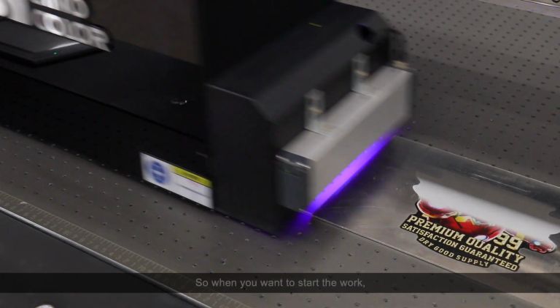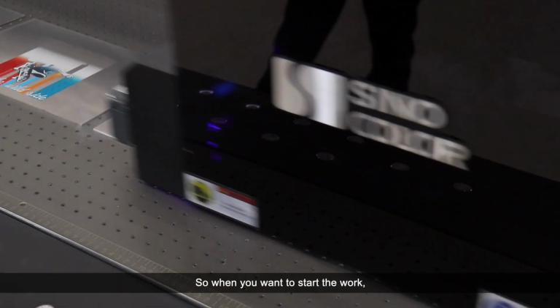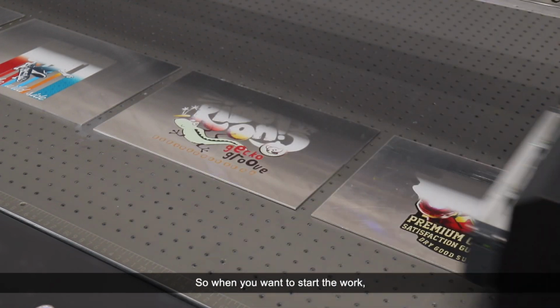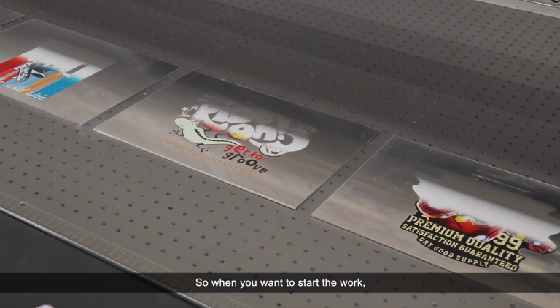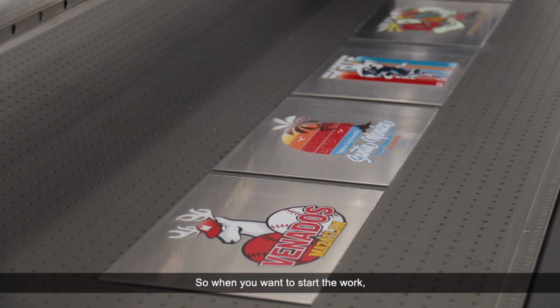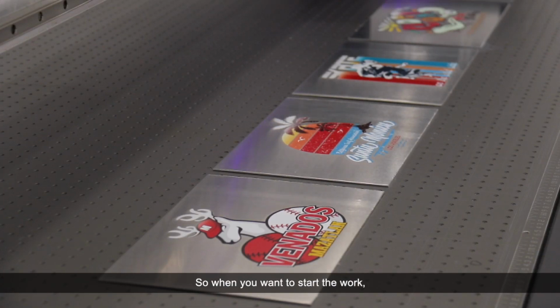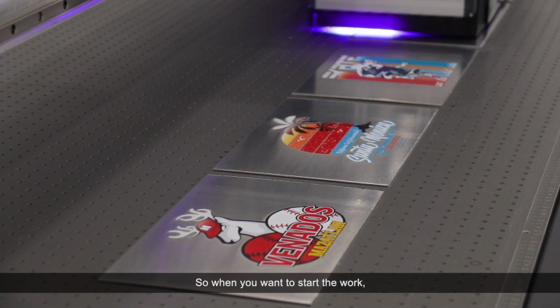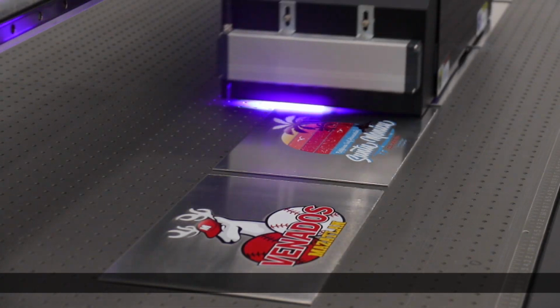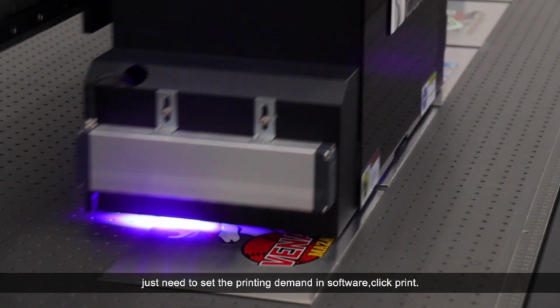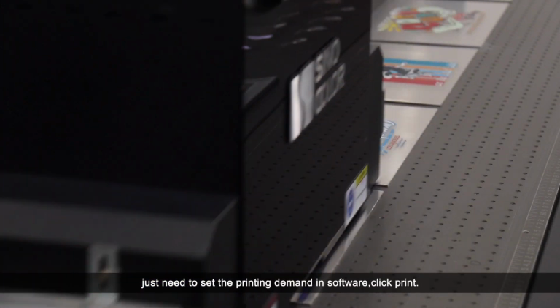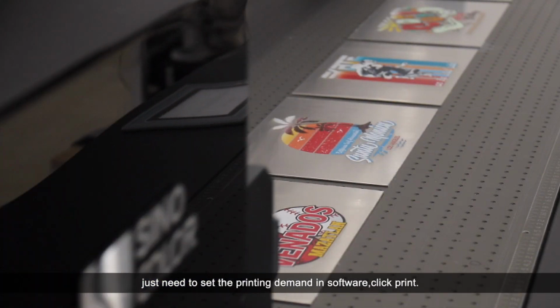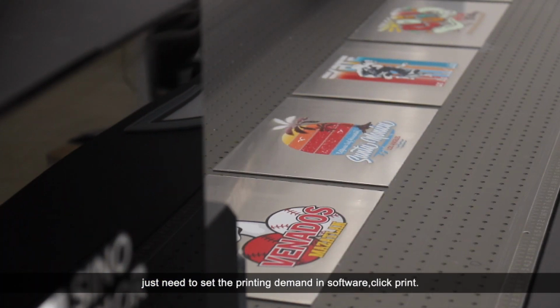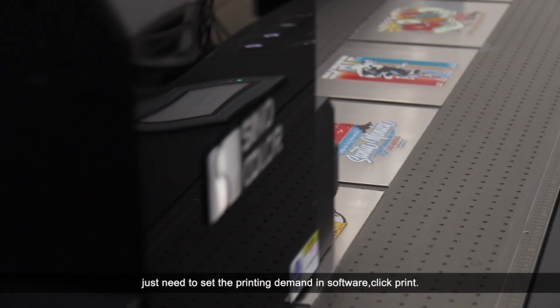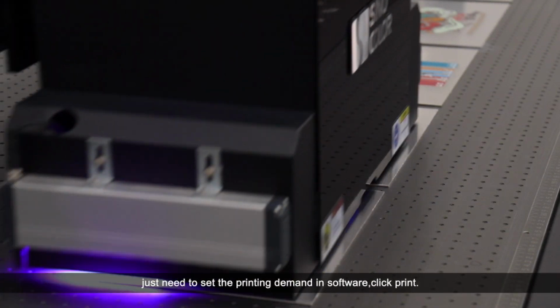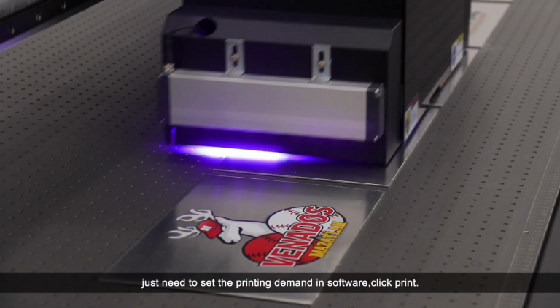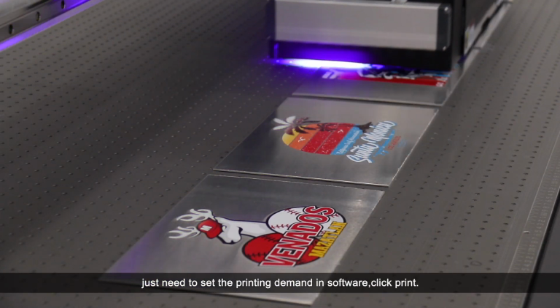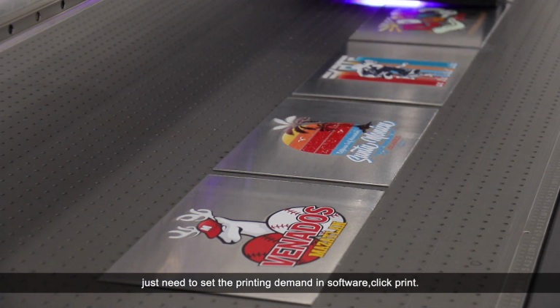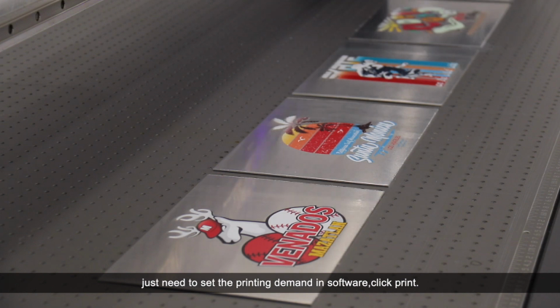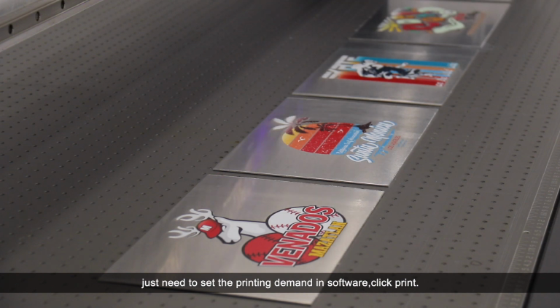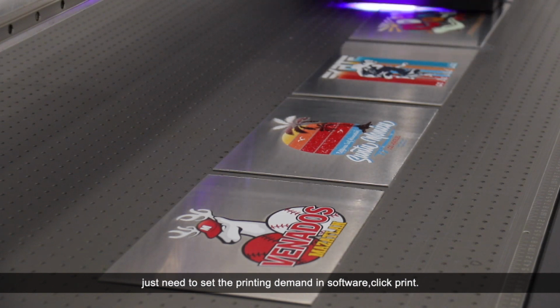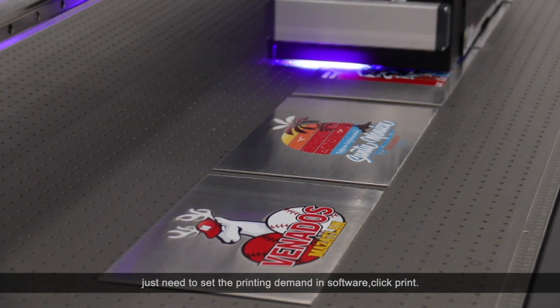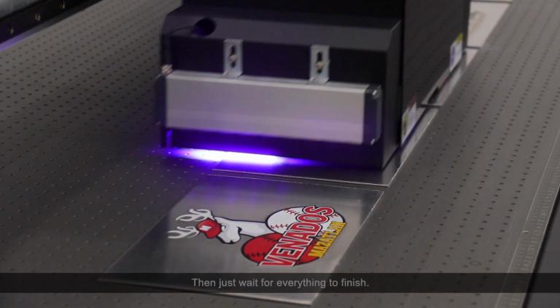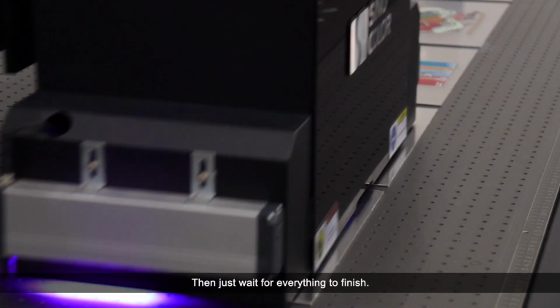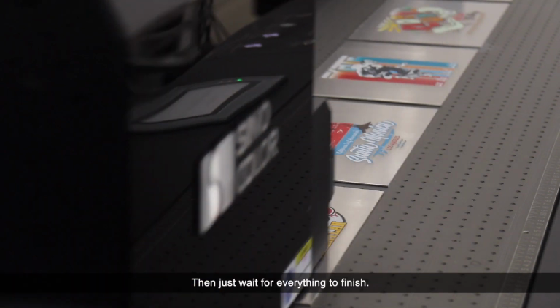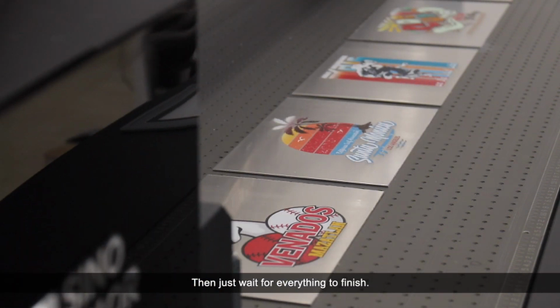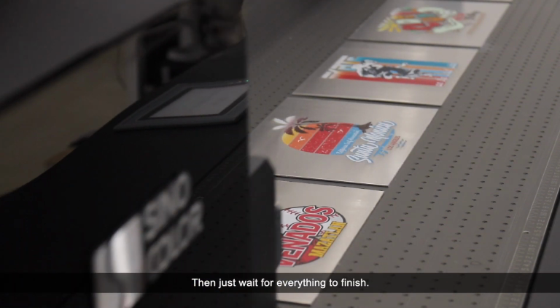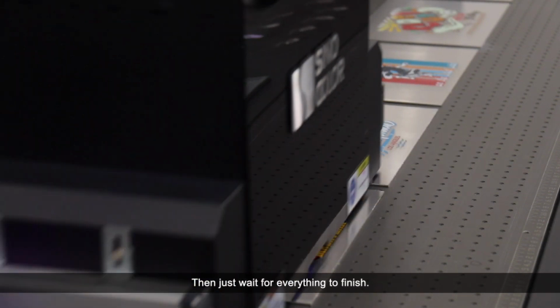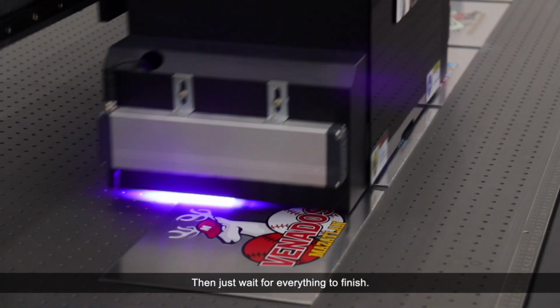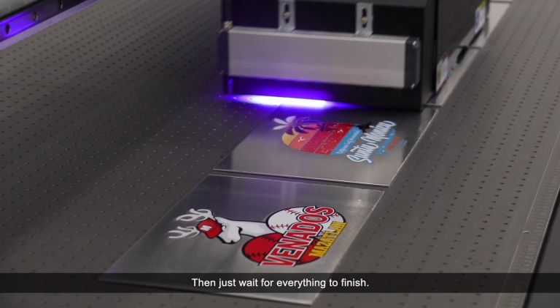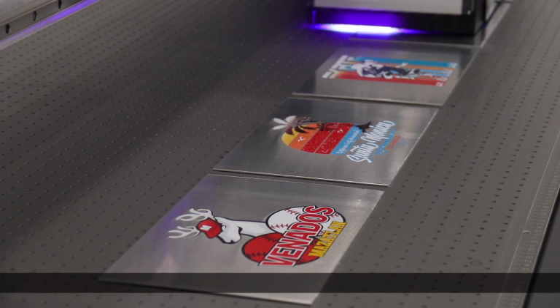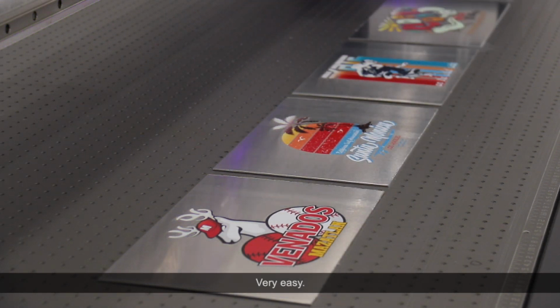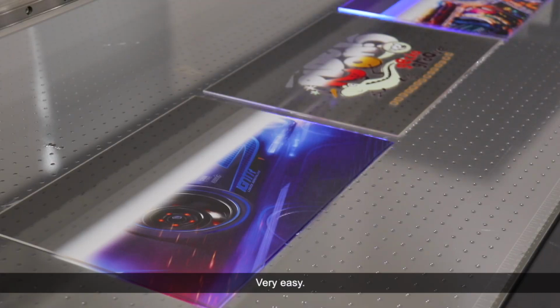So when you want to start the work, you just need to set the printing demand in the software, click print, then just wait for everything to finish. Very easy.